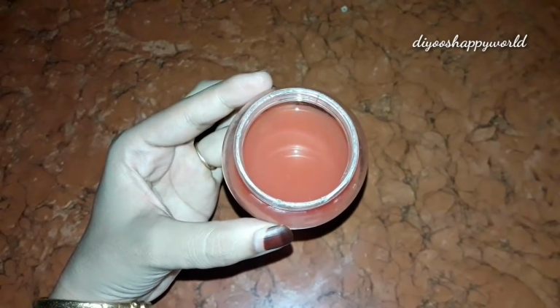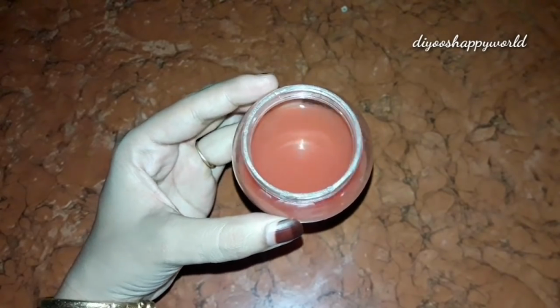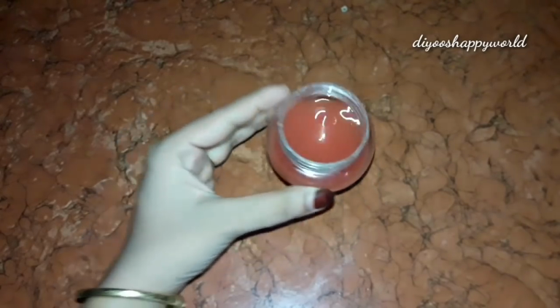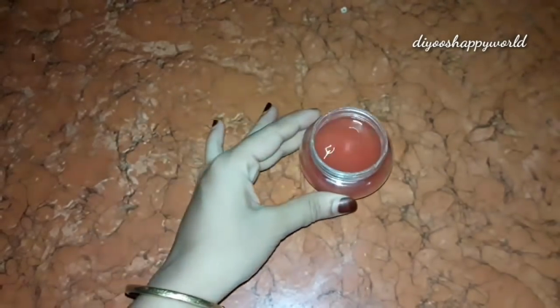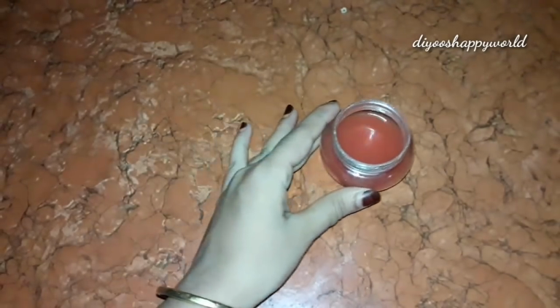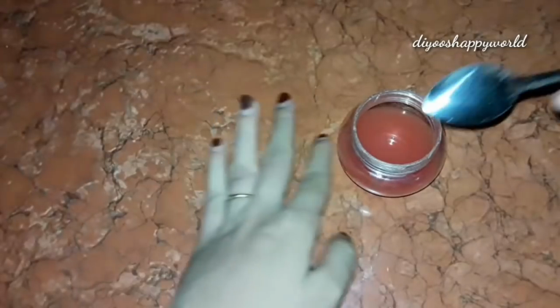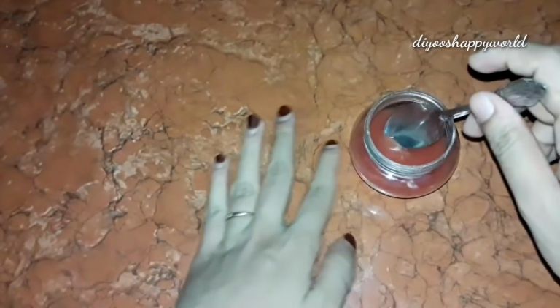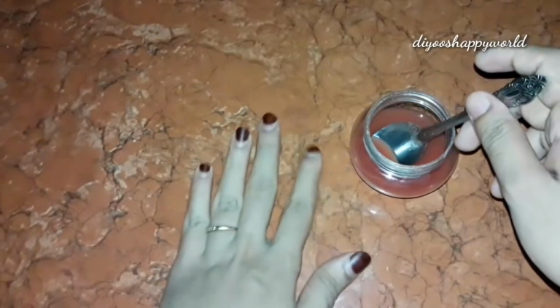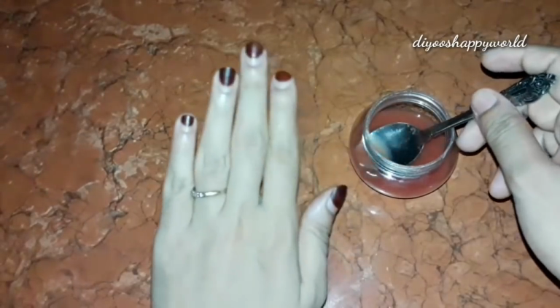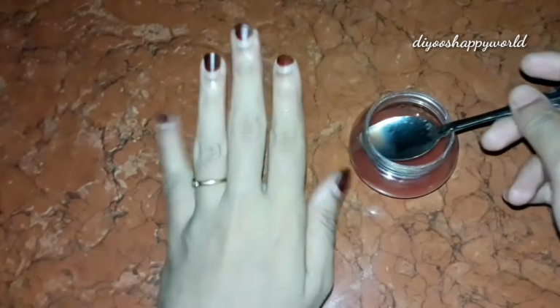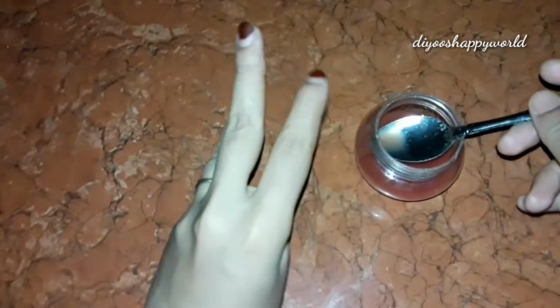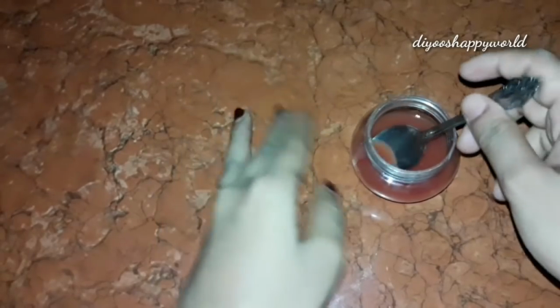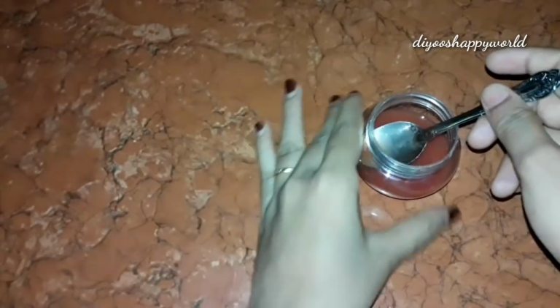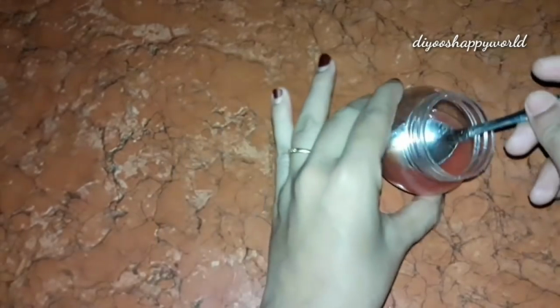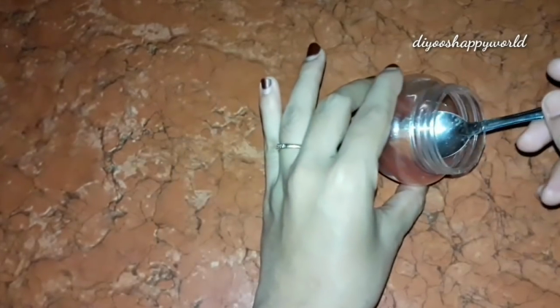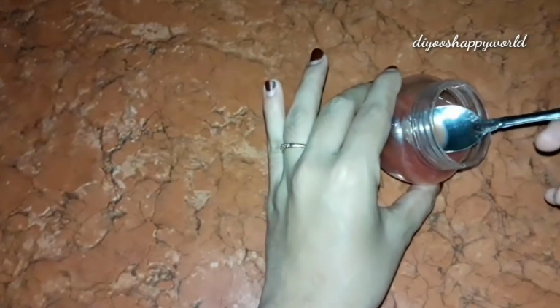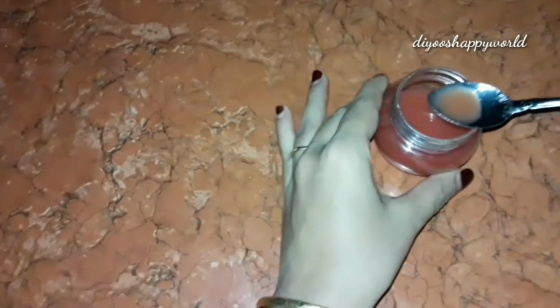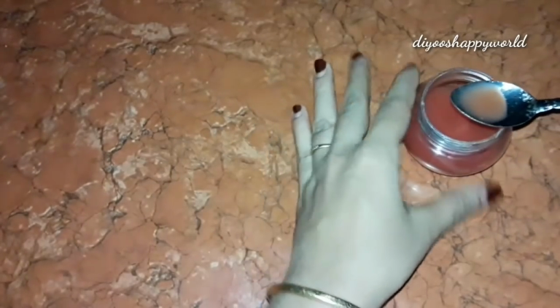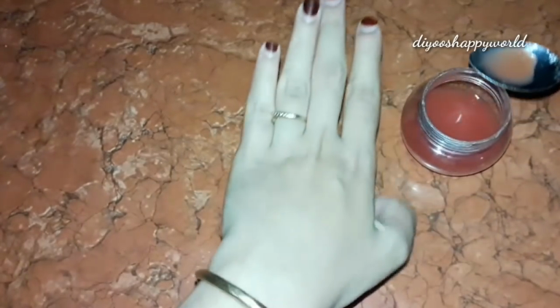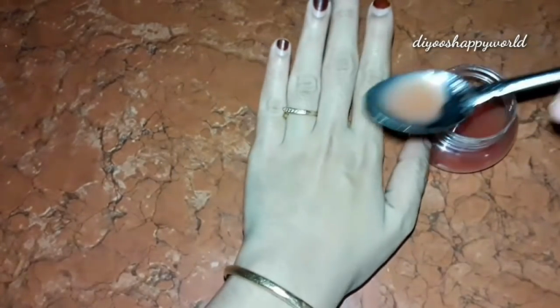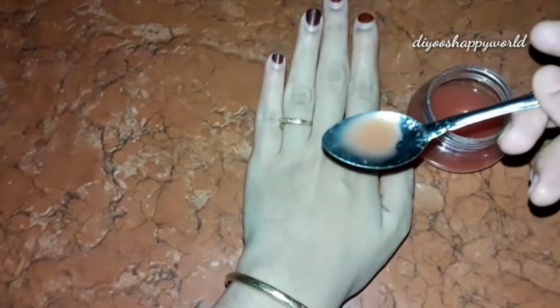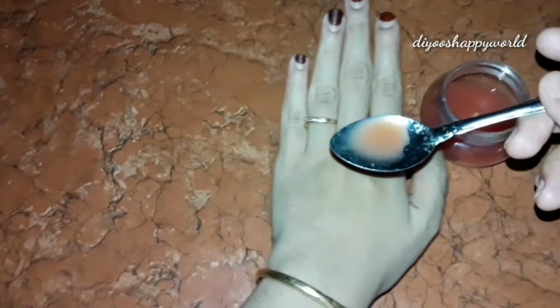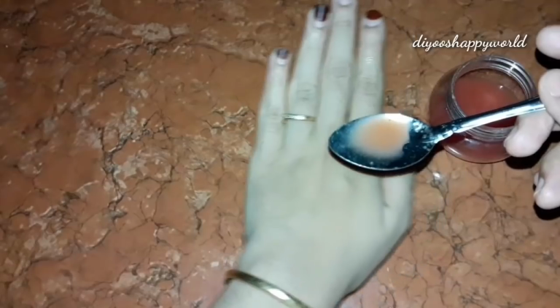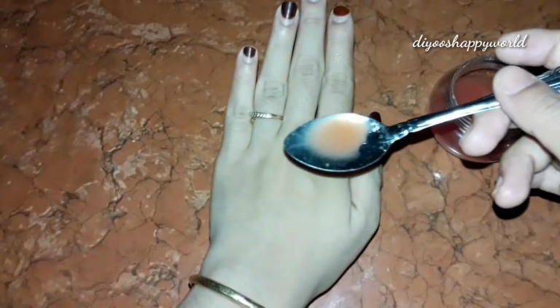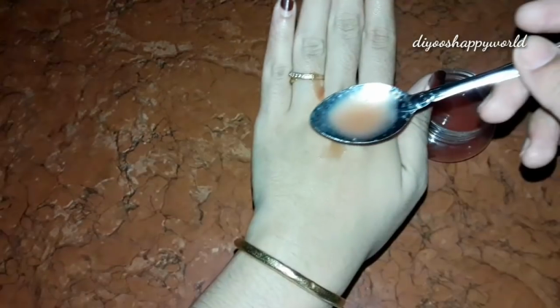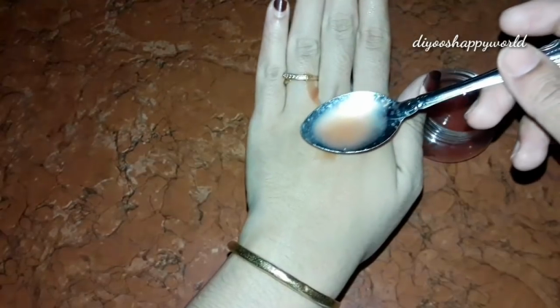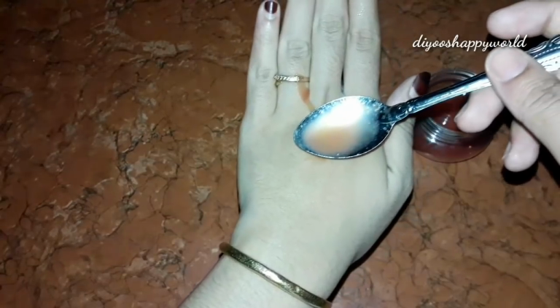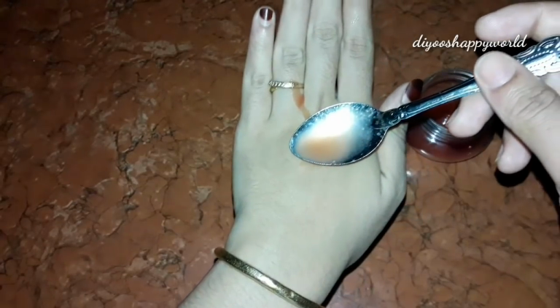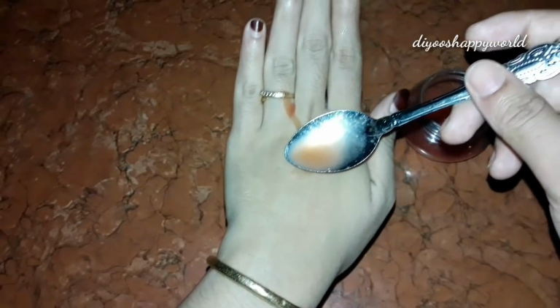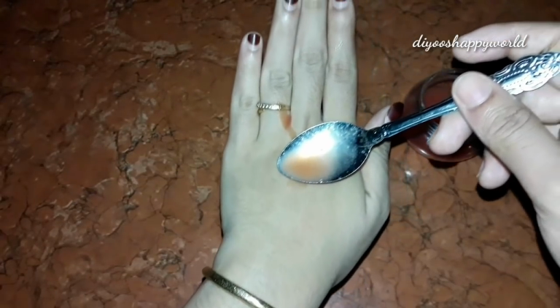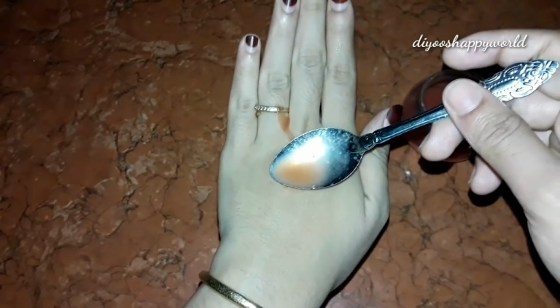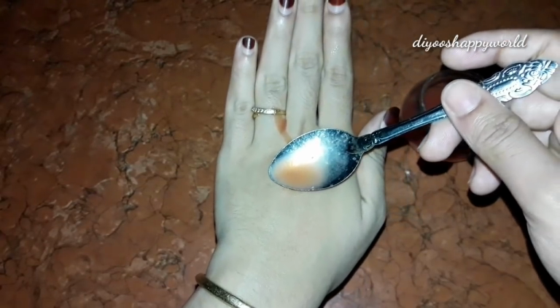I'll apply it. Then, how to apply it: take a little bit, make a little liquid, take a little bit and get the face full. You want to use it at night.